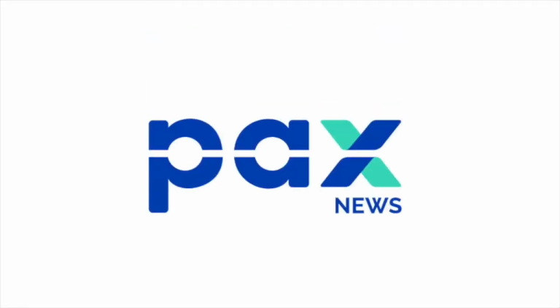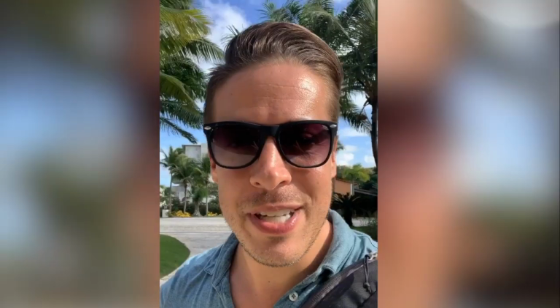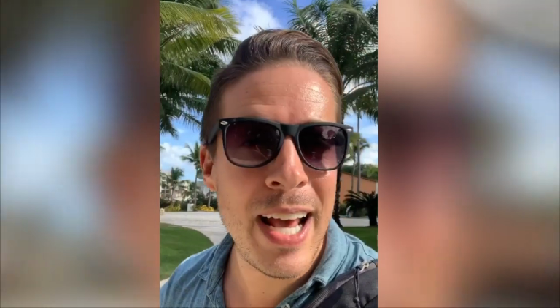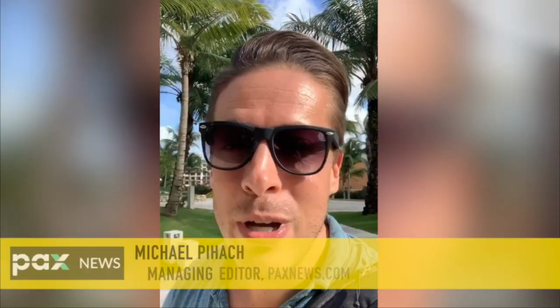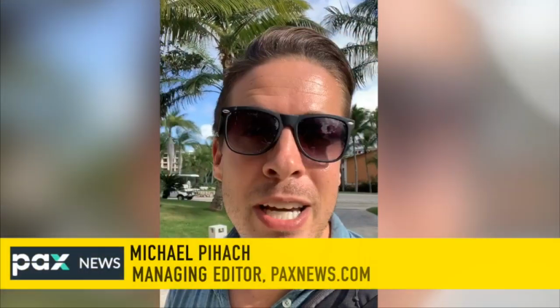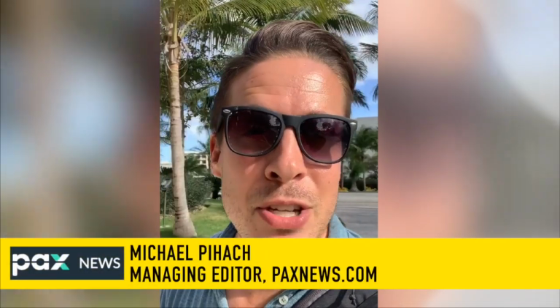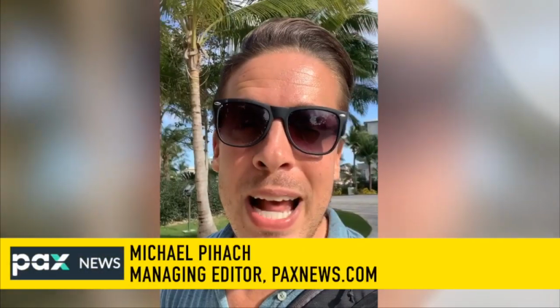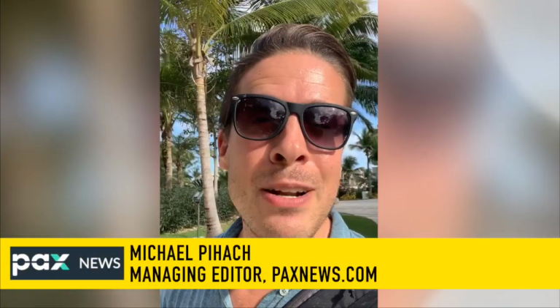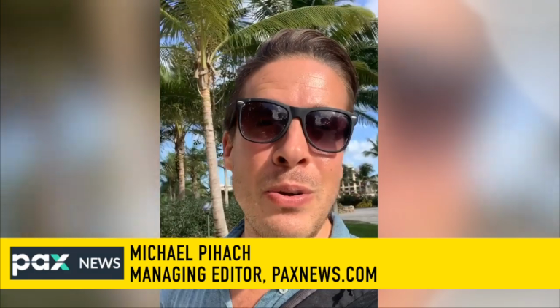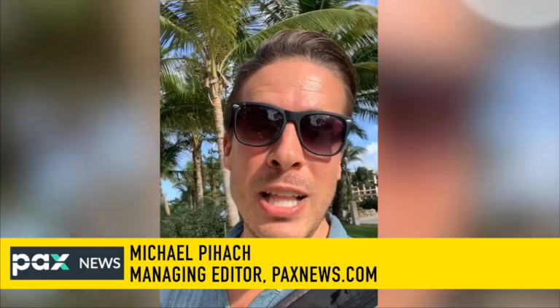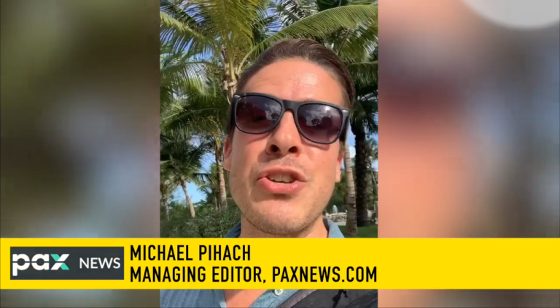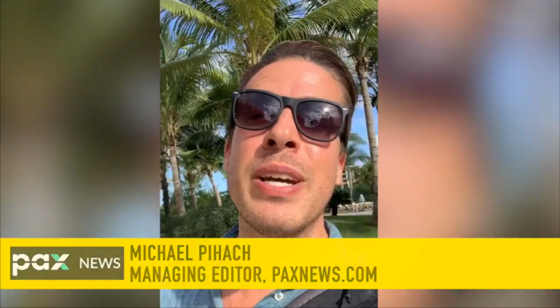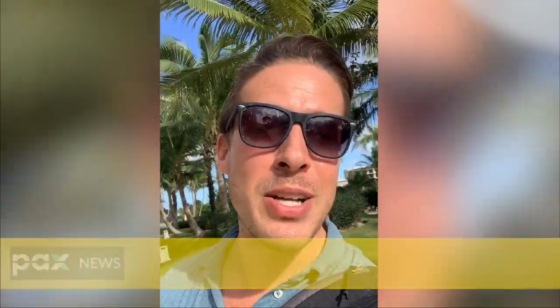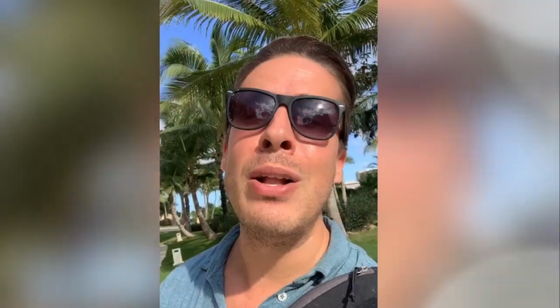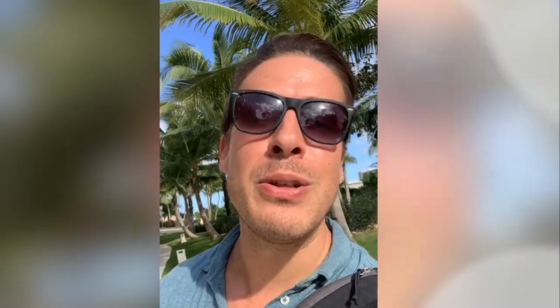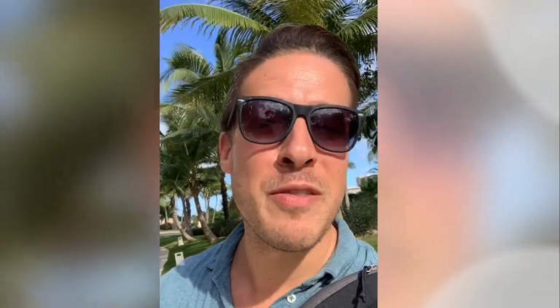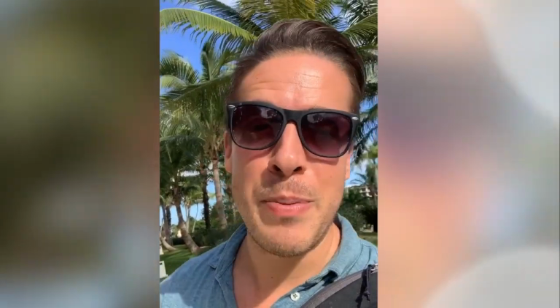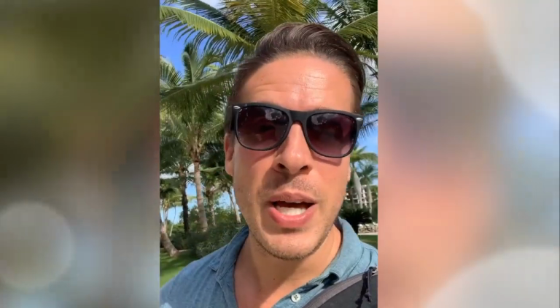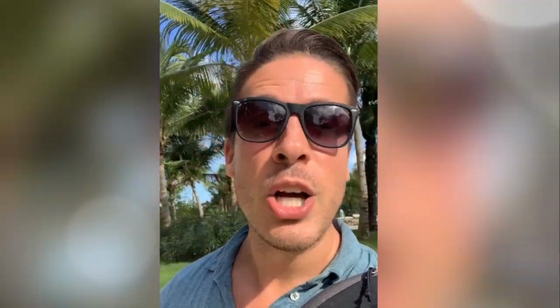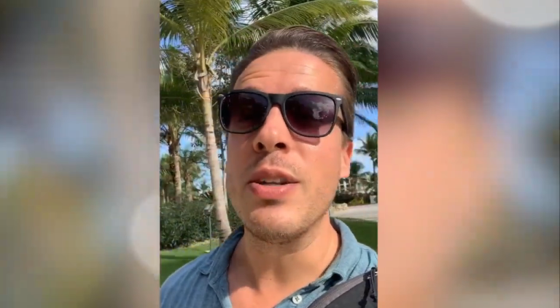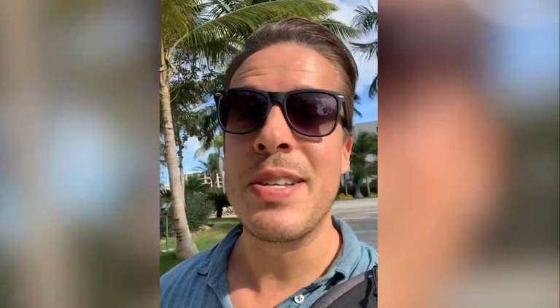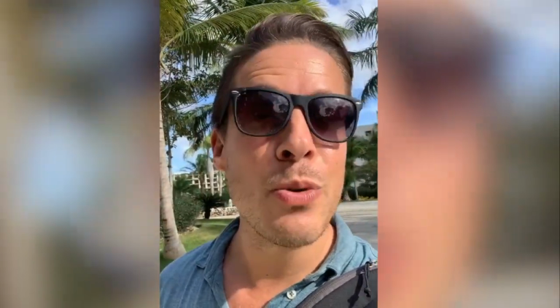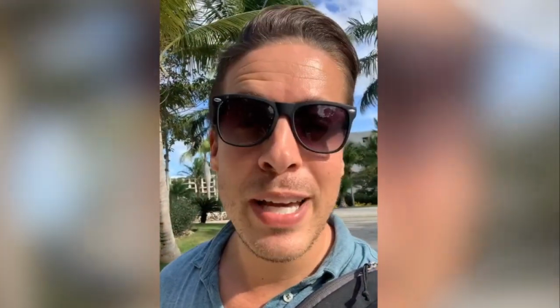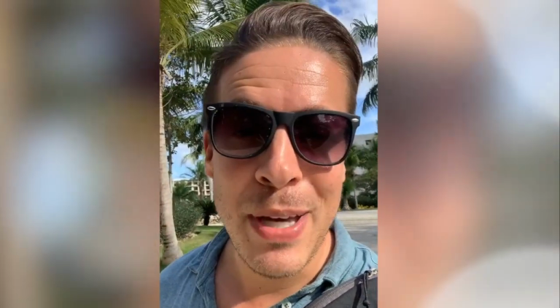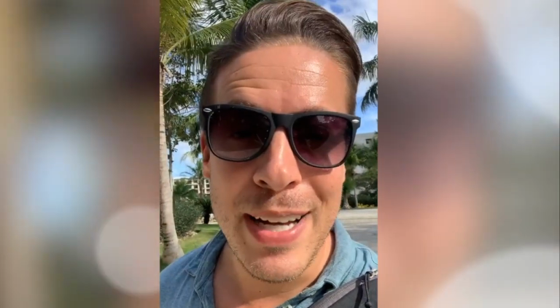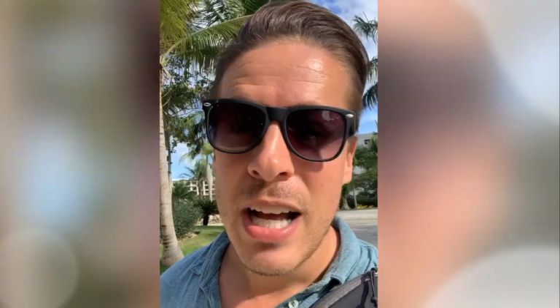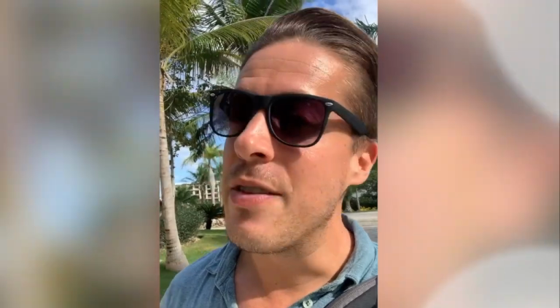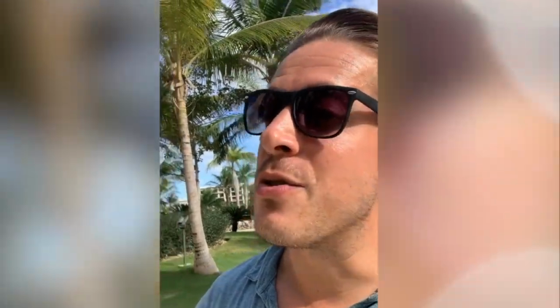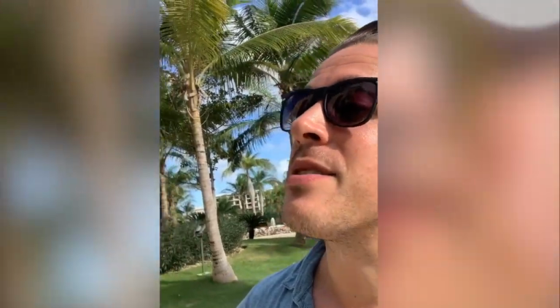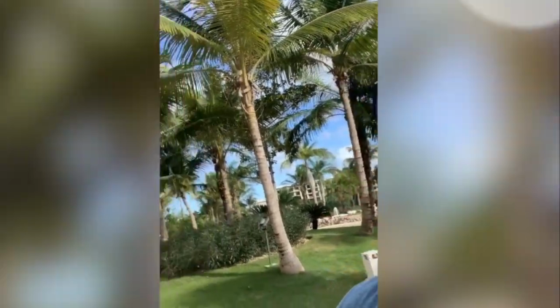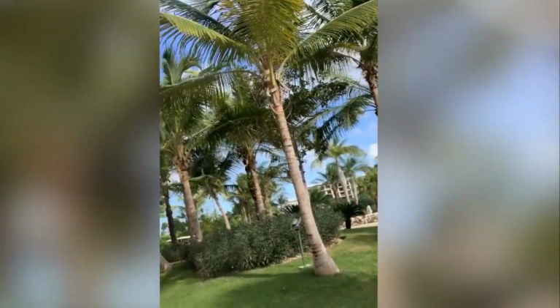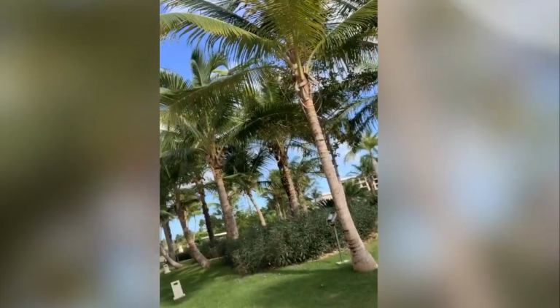Today we check into an adults-only, luxurious, all-inclusive property called Sanctuary Capcana. Let the stress melt away.